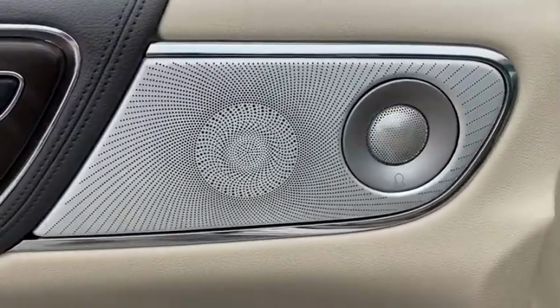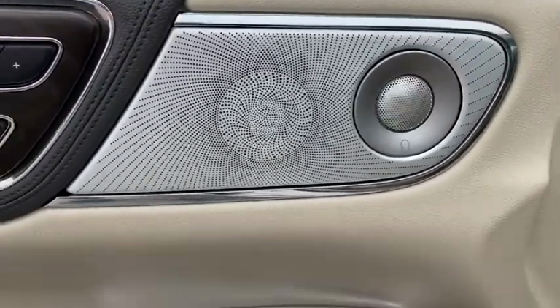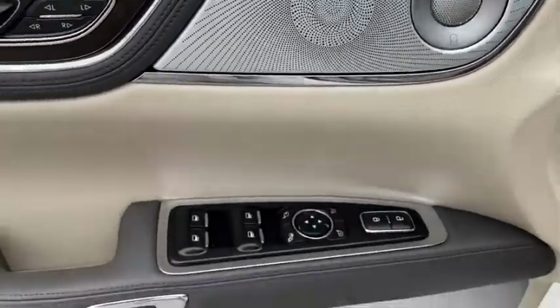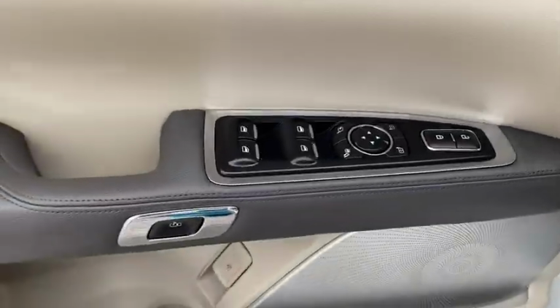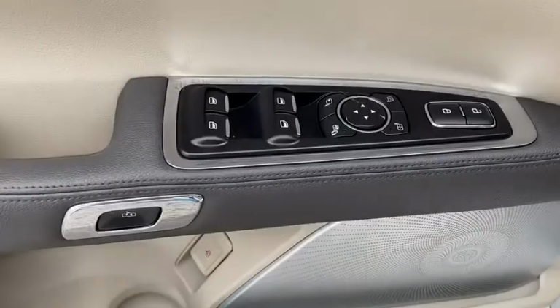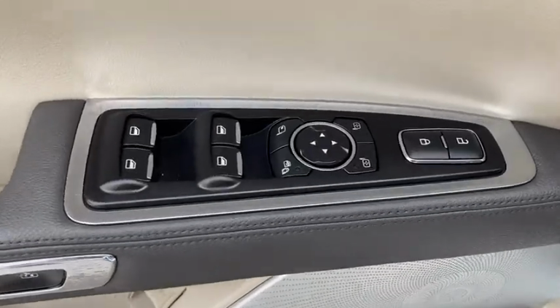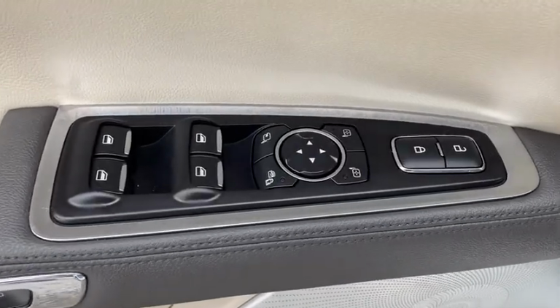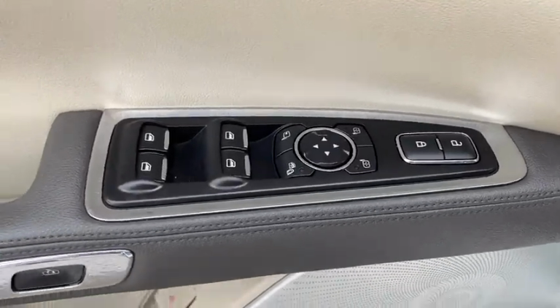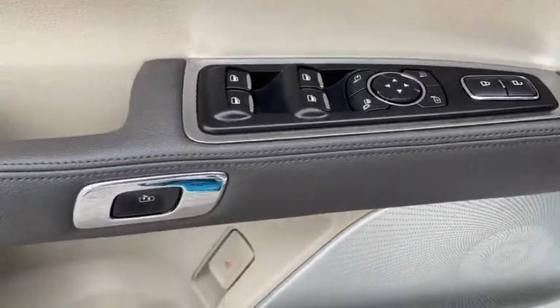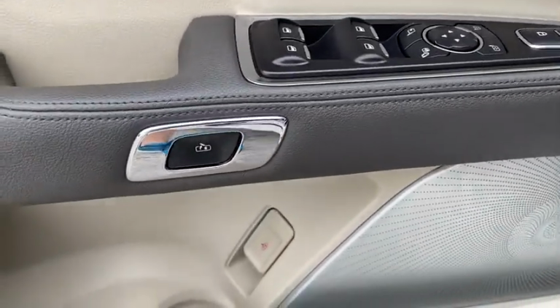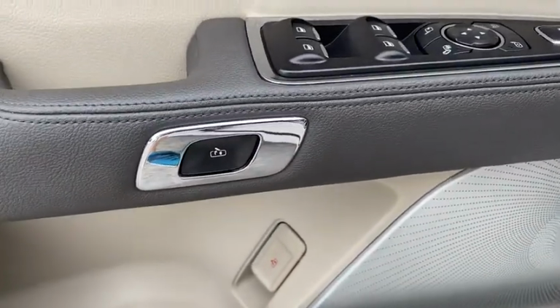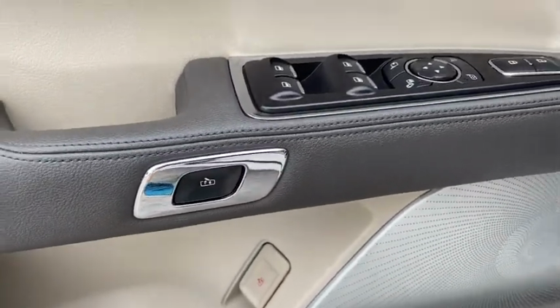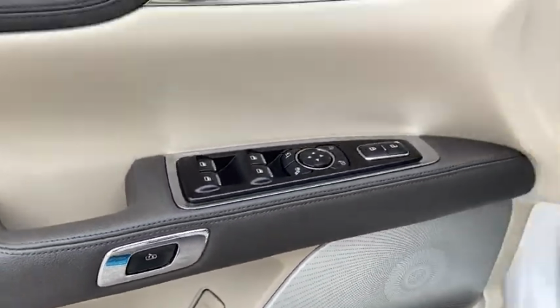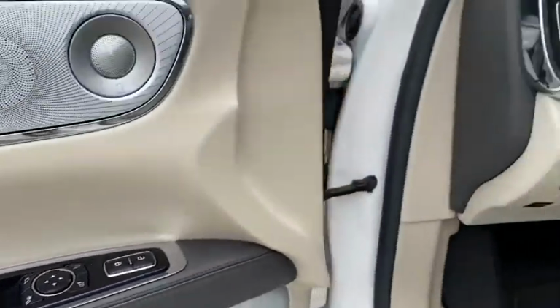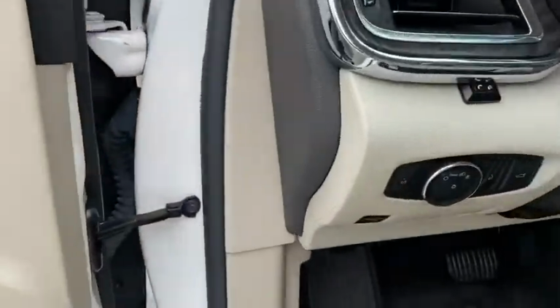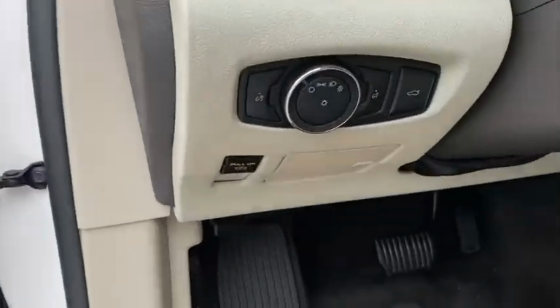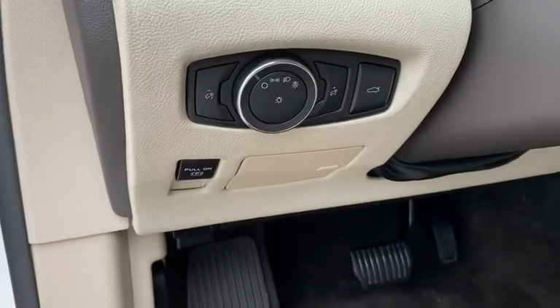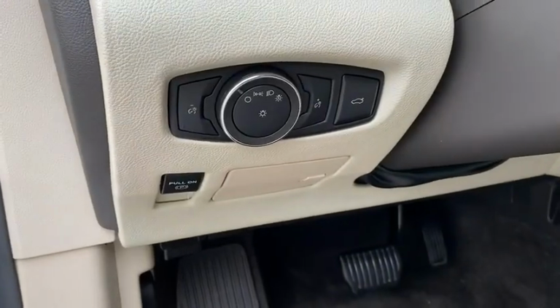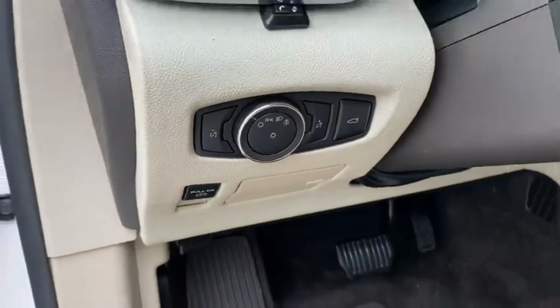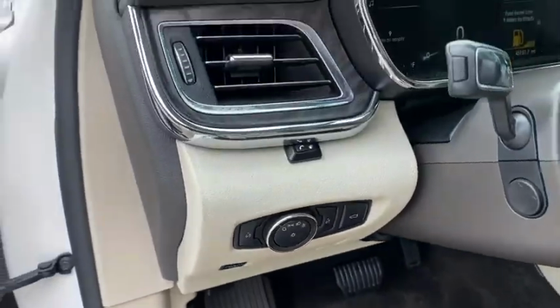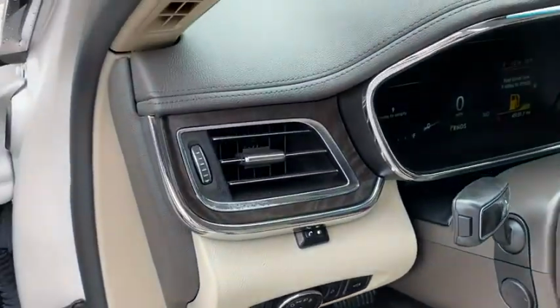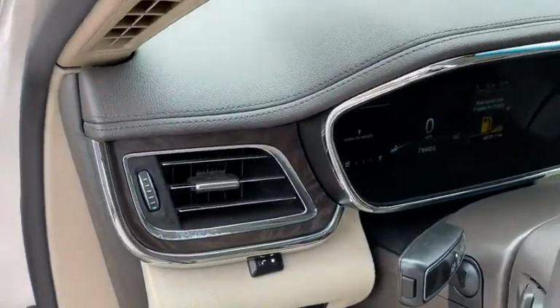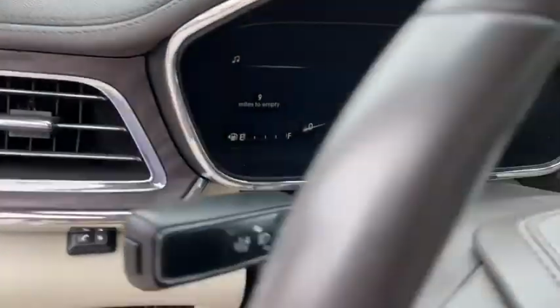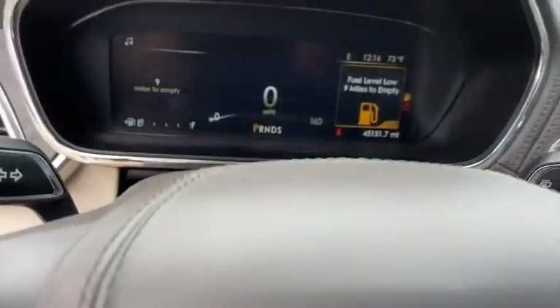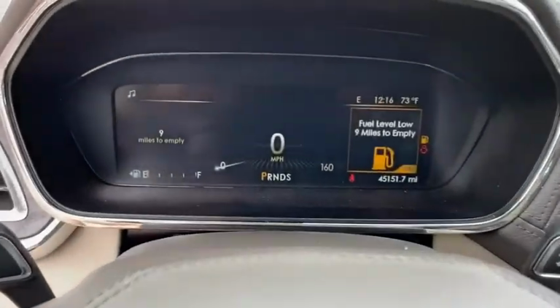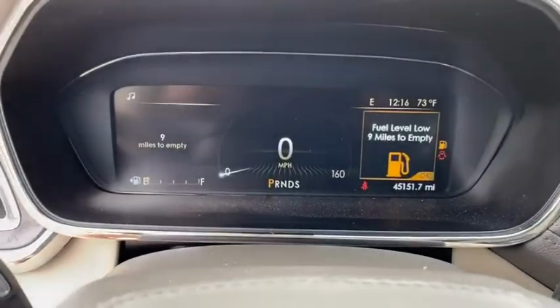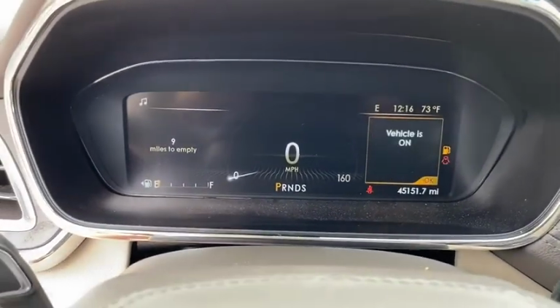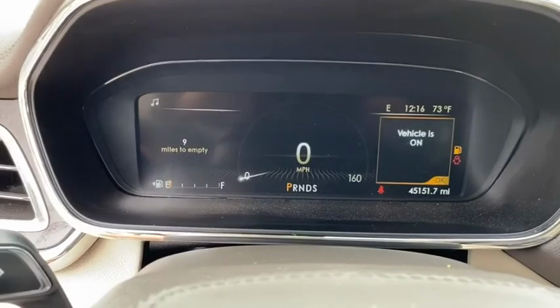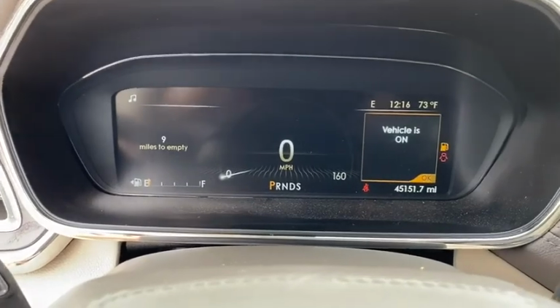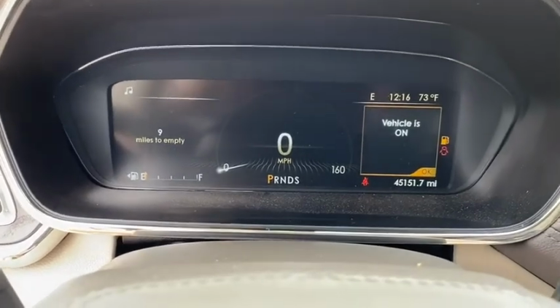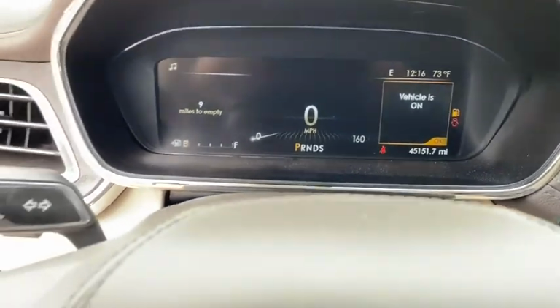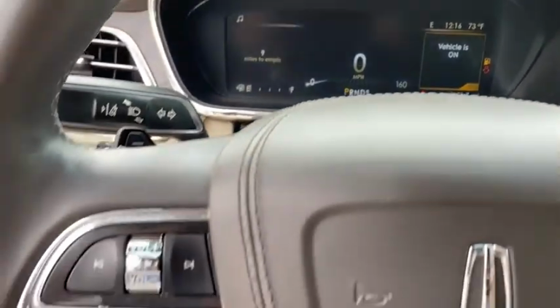Here are some of this vehicle's great options: keyless entry, remote engine start, navigation system, all-wheel drive, backup camera, power liftgate, power passenger seat, leather-wrapped steering wheel, adjustable steering wheel, driver lumbar.